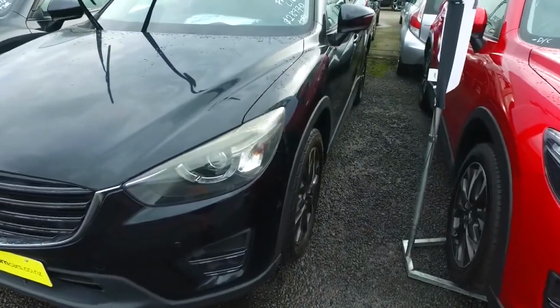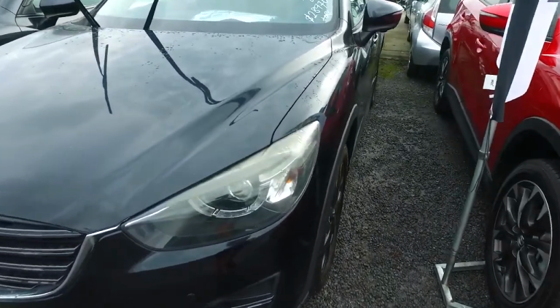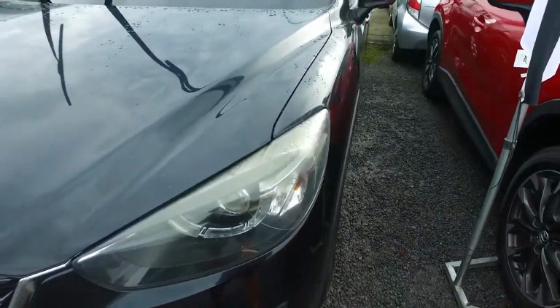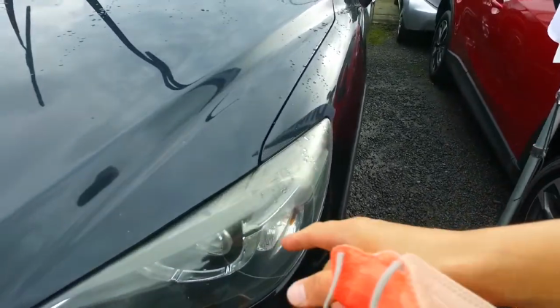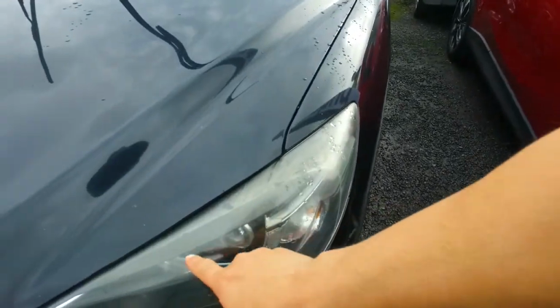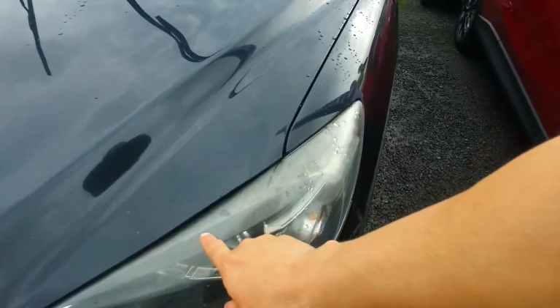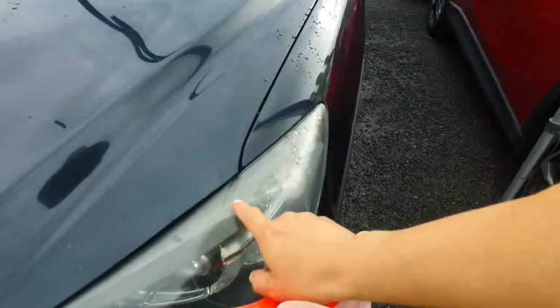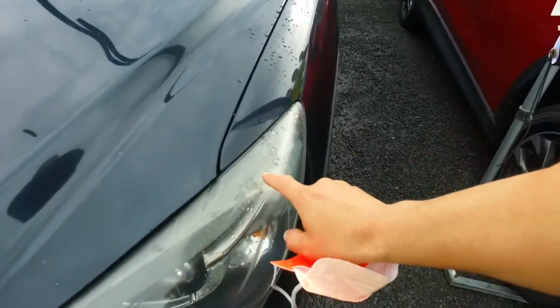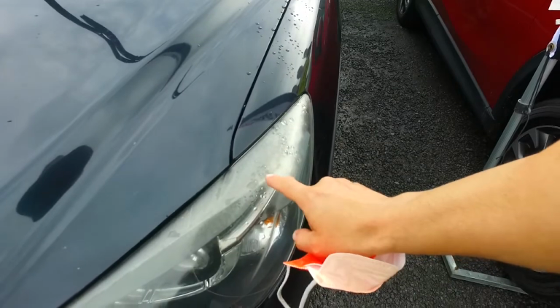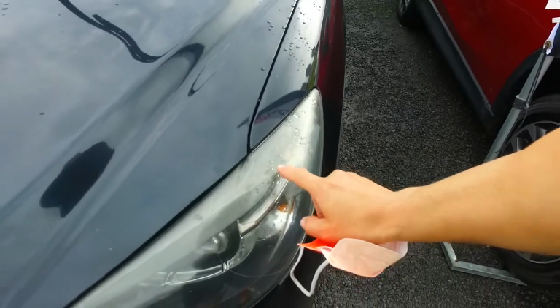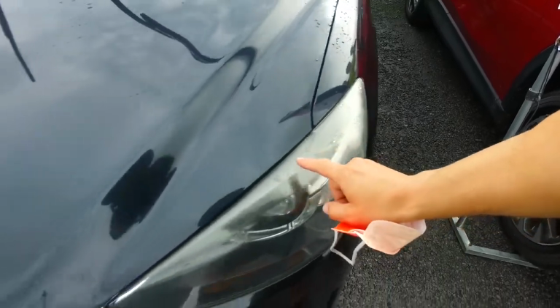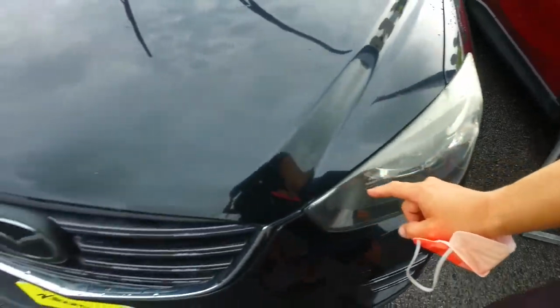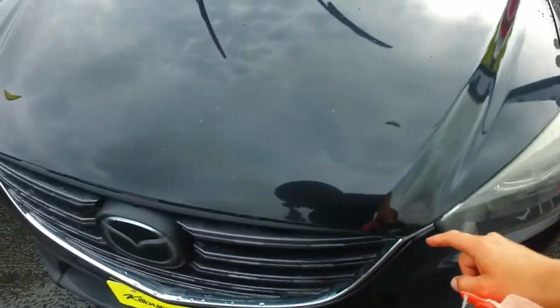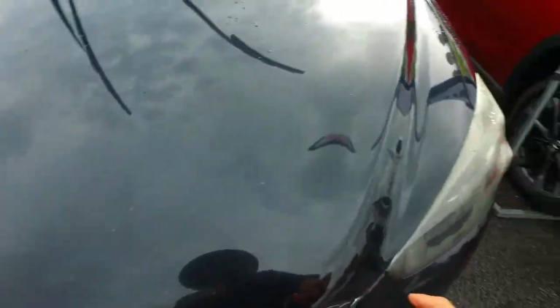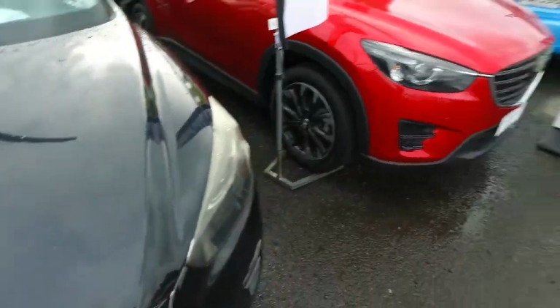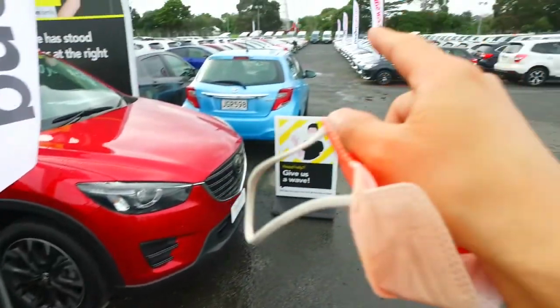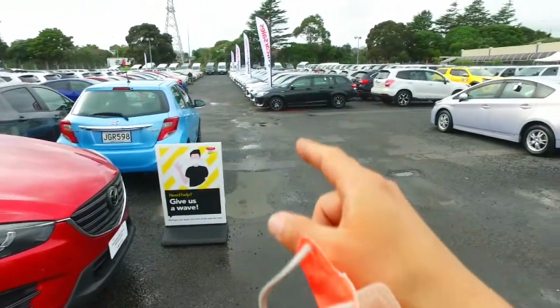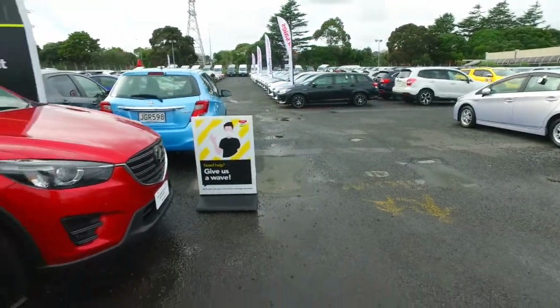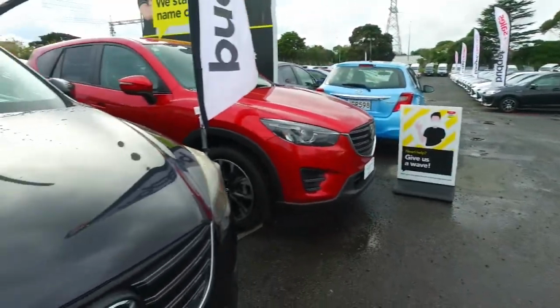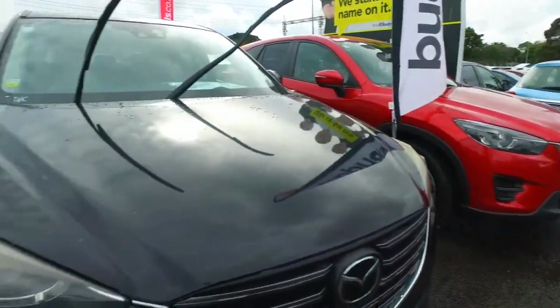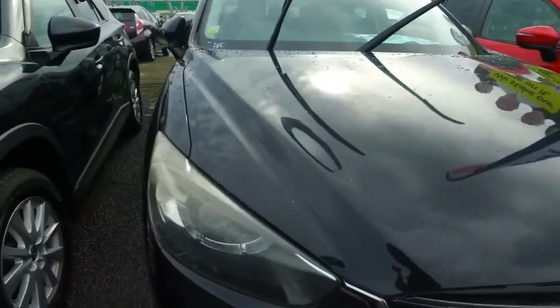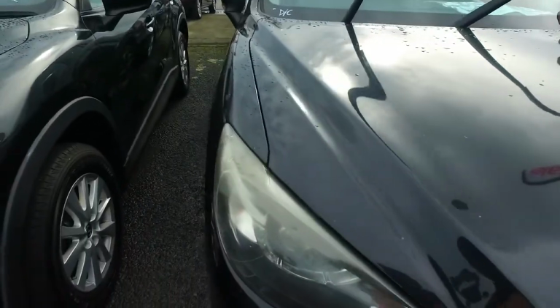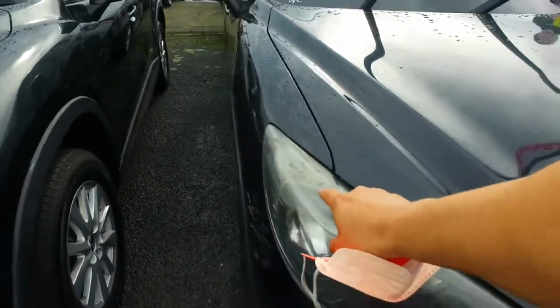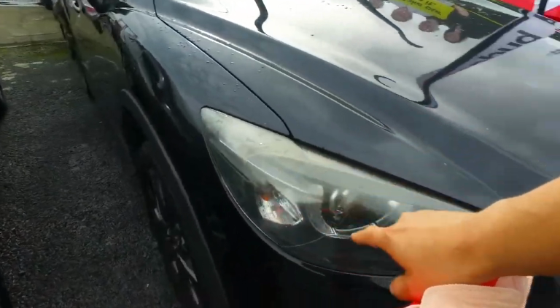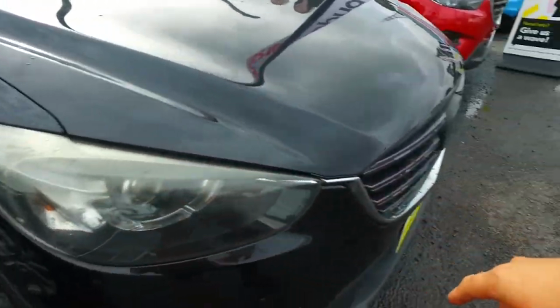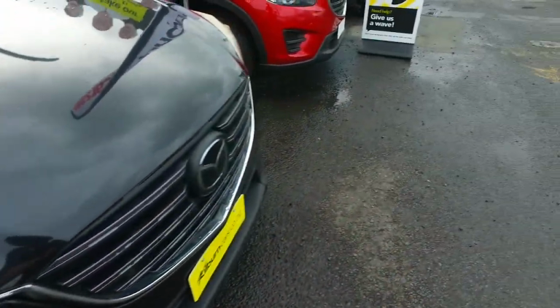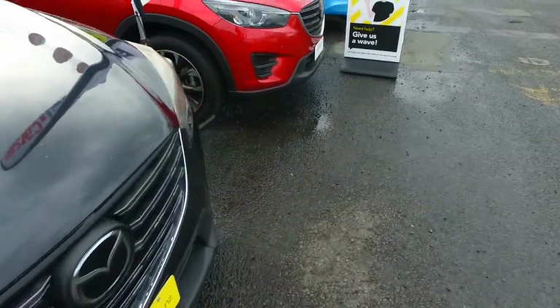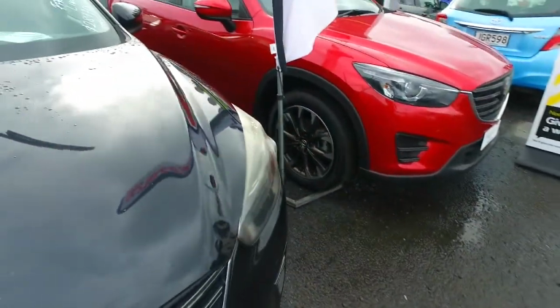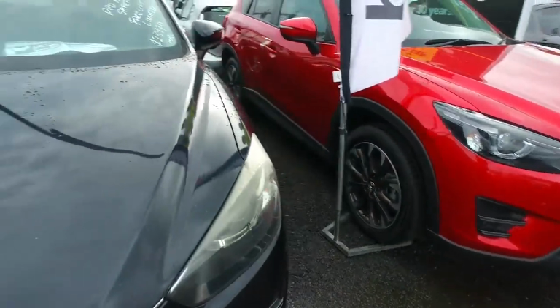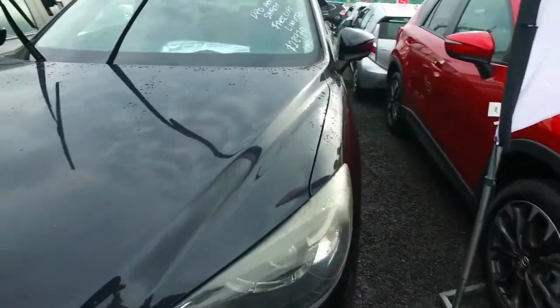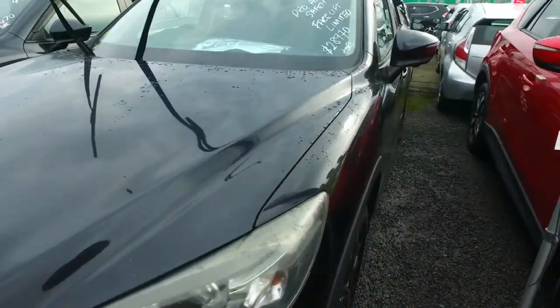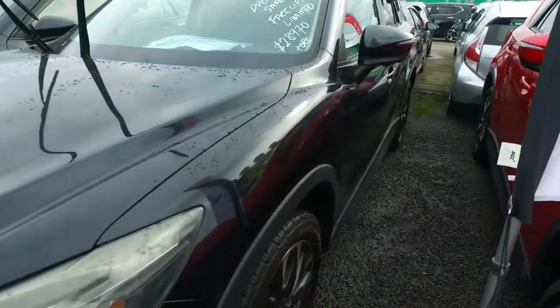I did note it's got a little bit of fading up here on the headlights. We're going to get that sorted out today because we've got the company in doing a few of our other cars to make them look all nice and tidy. I did note there's a few little scratches in the back left.